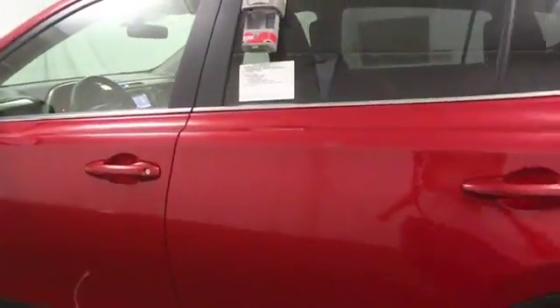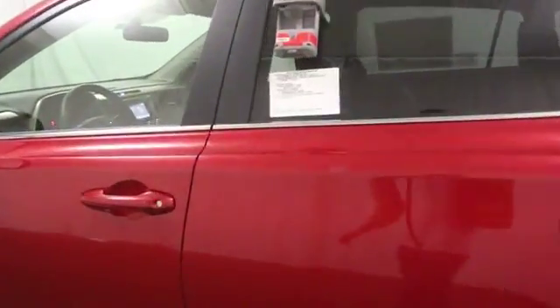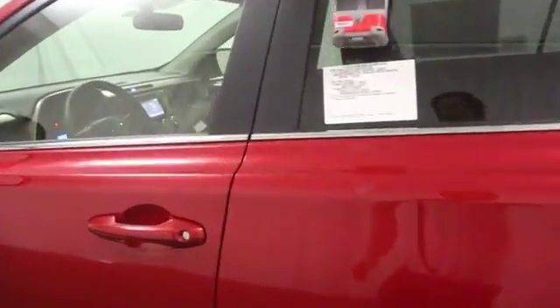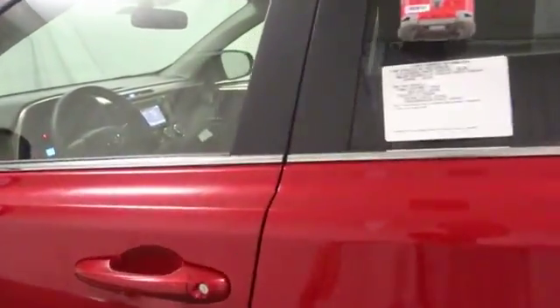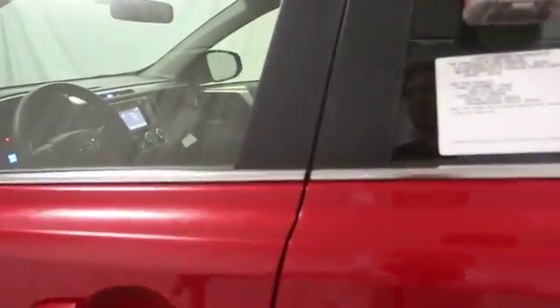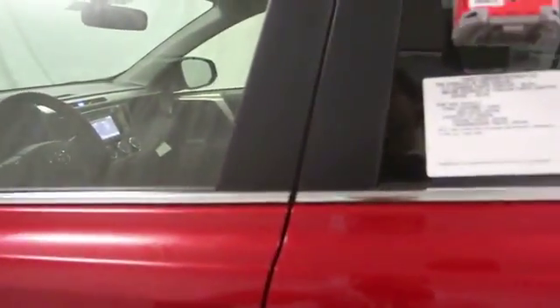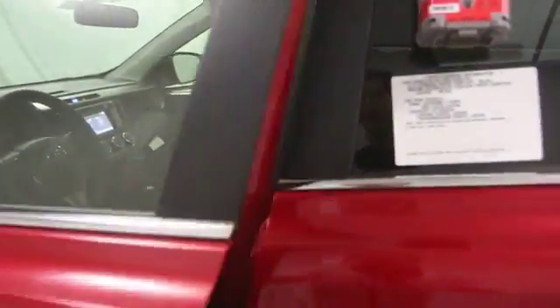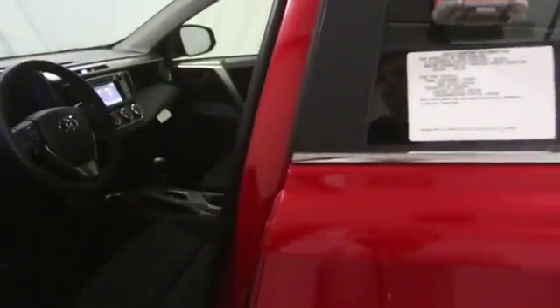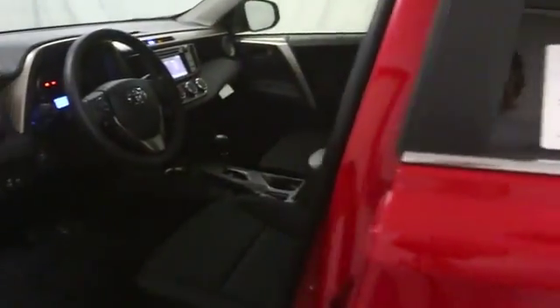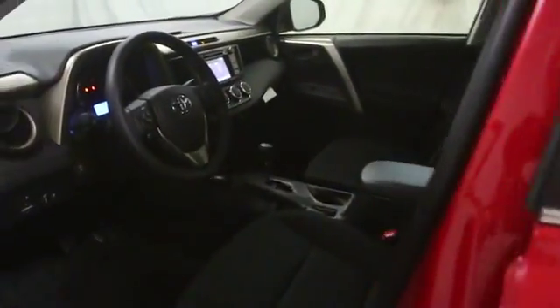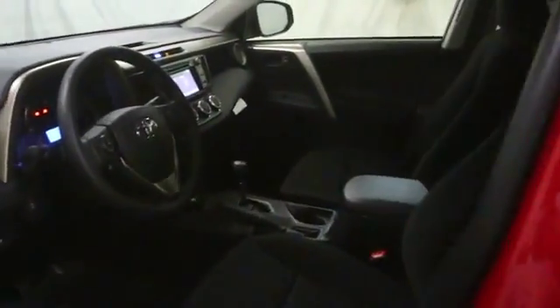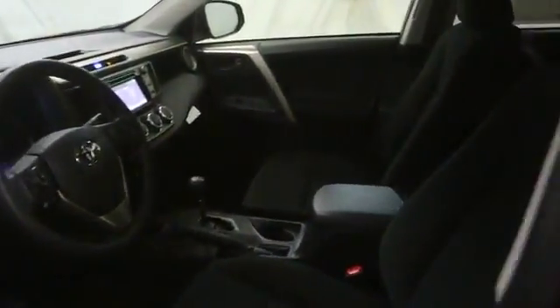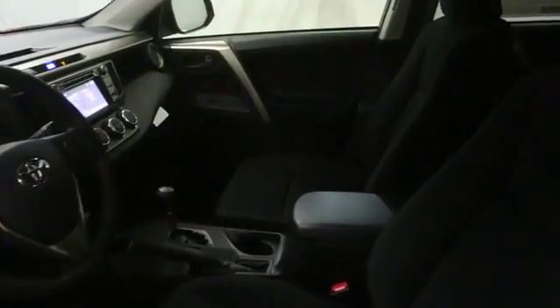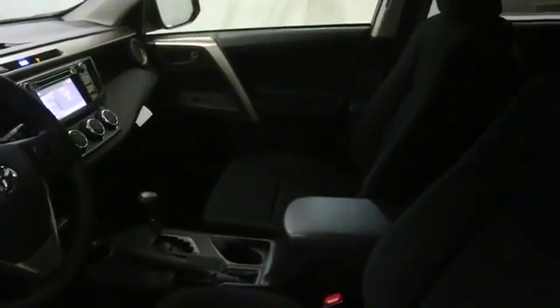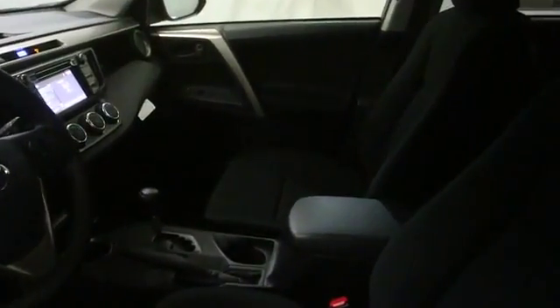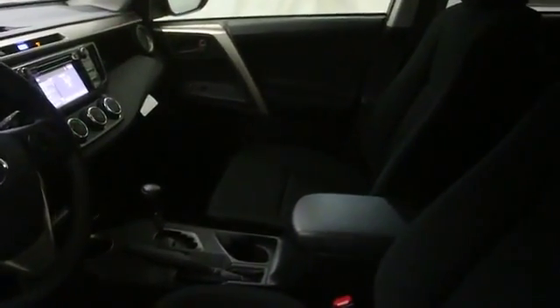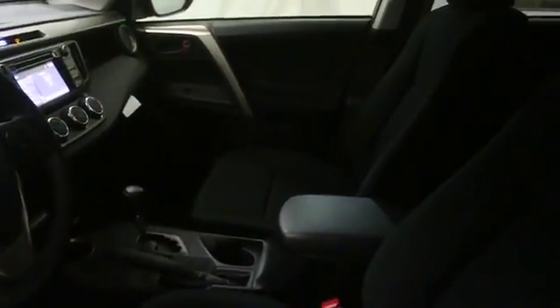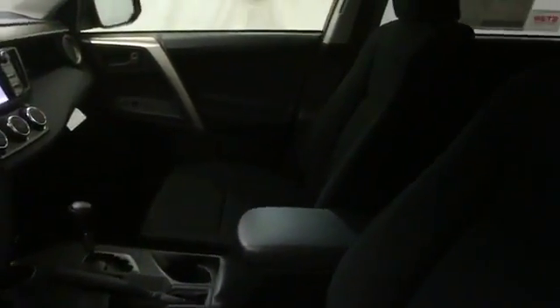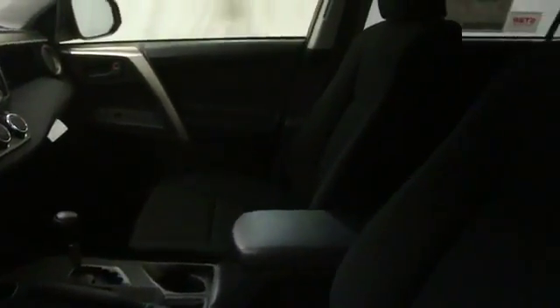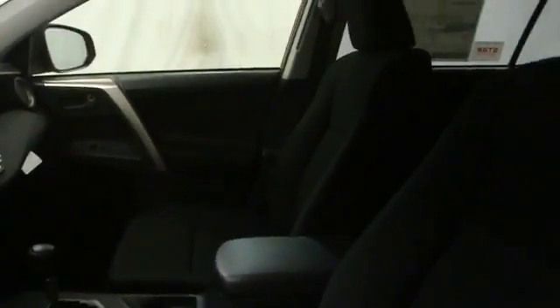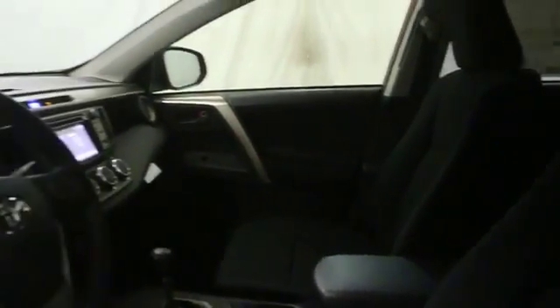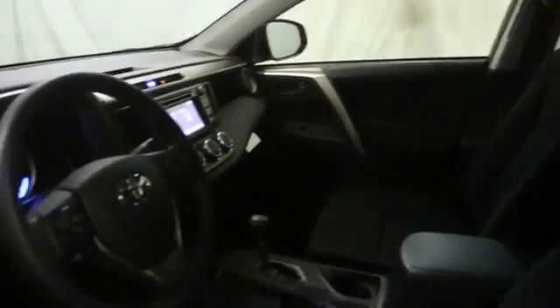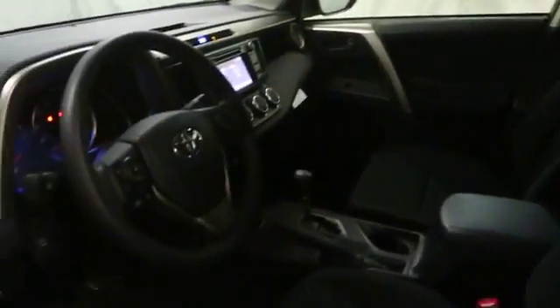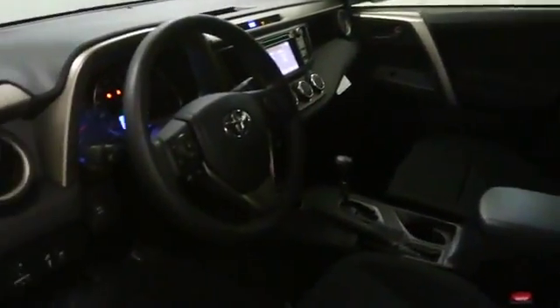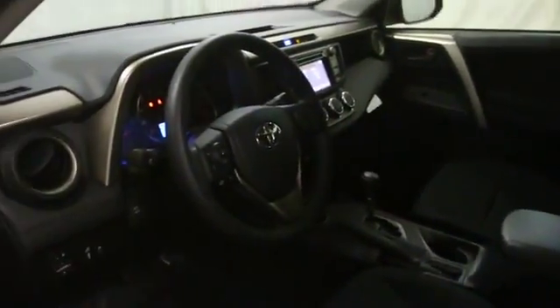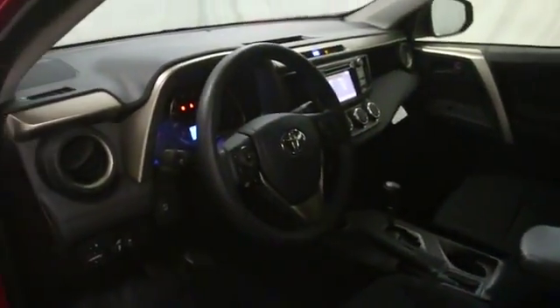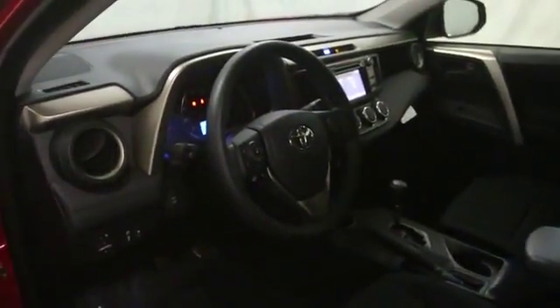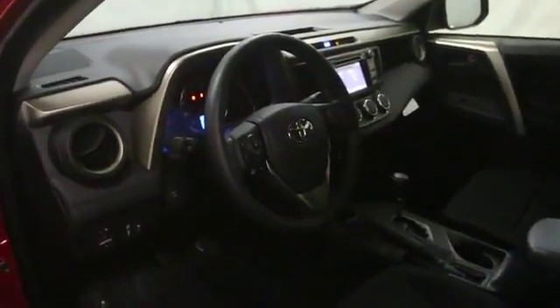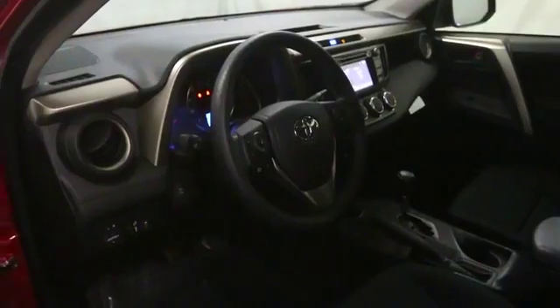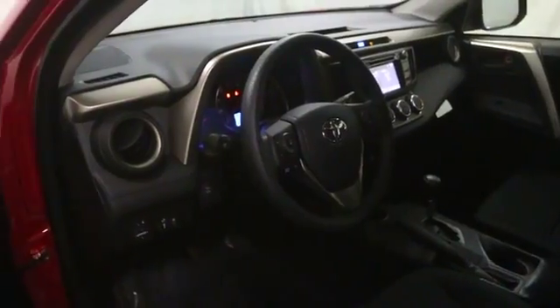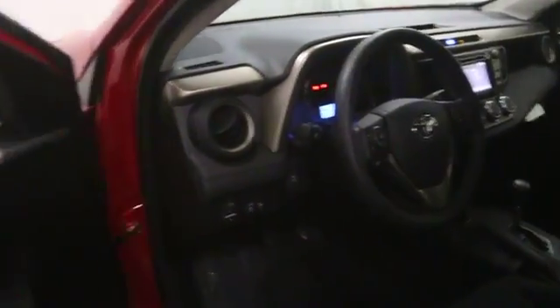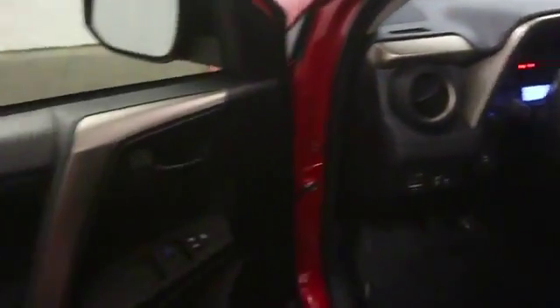Here are some of this vehicle's great options: stability control, cruise control, Bluetooth, passenger airbag, power windows, MP3 player, trip computer.